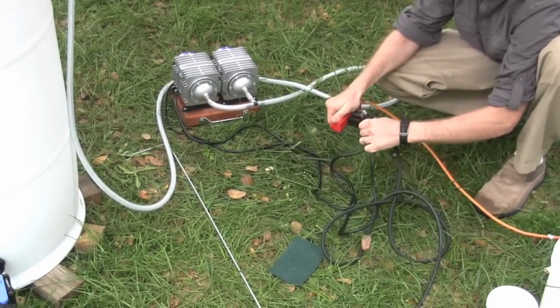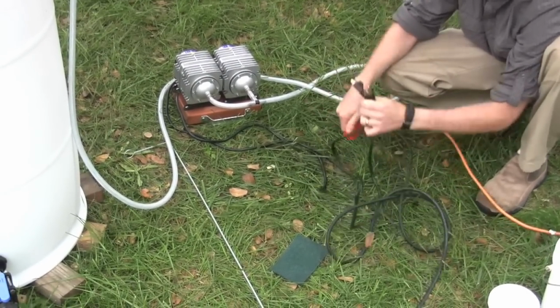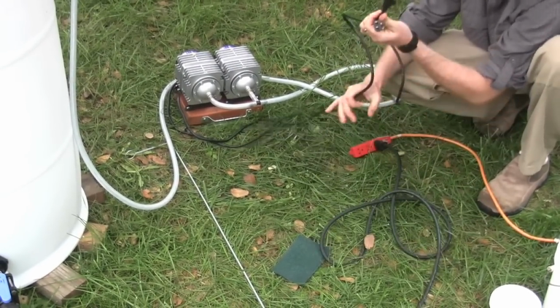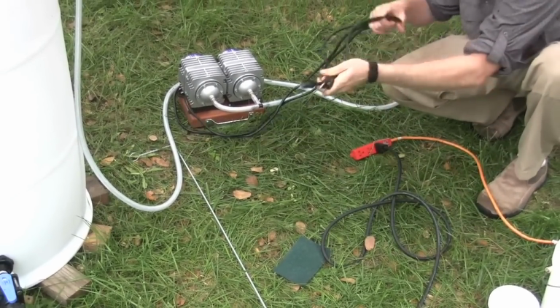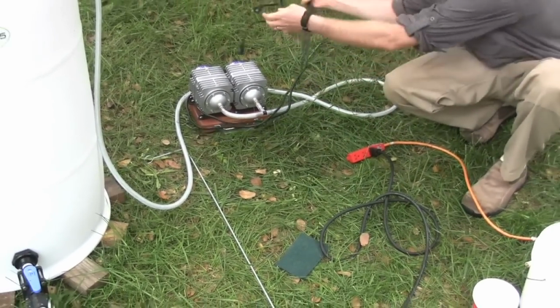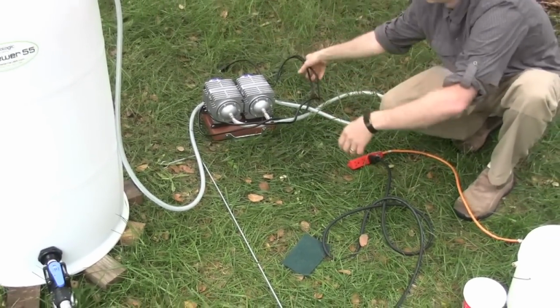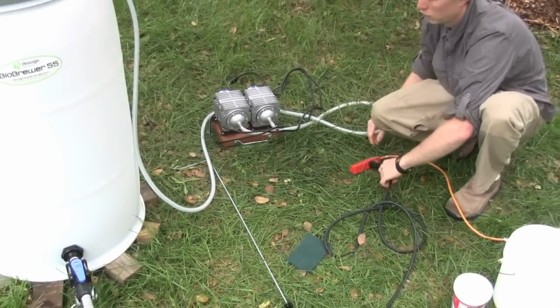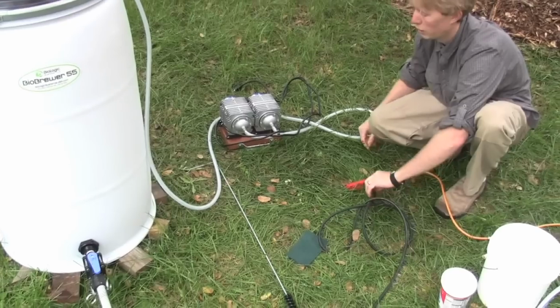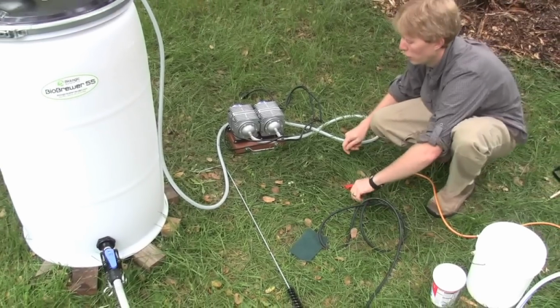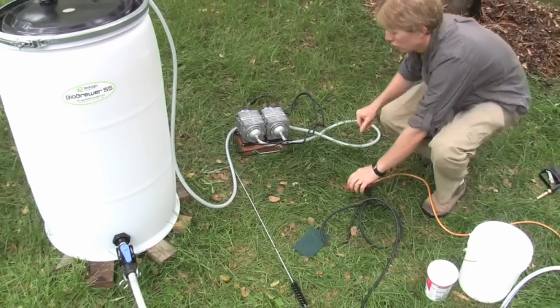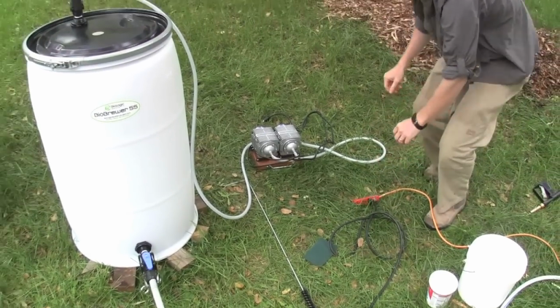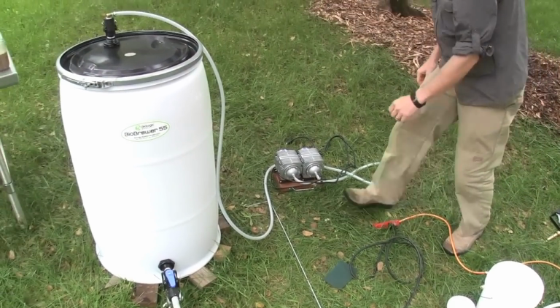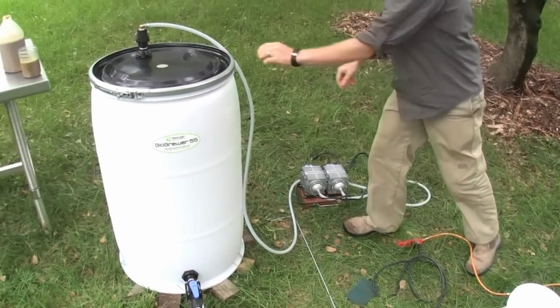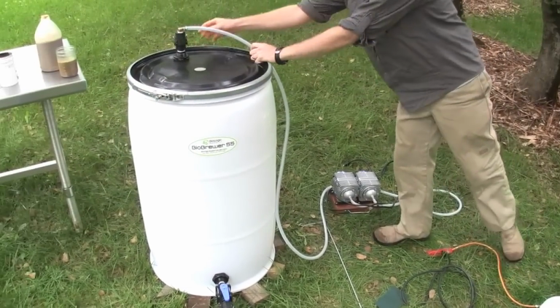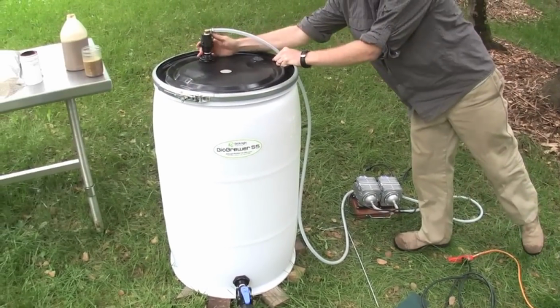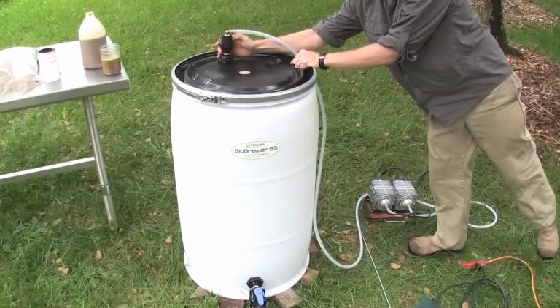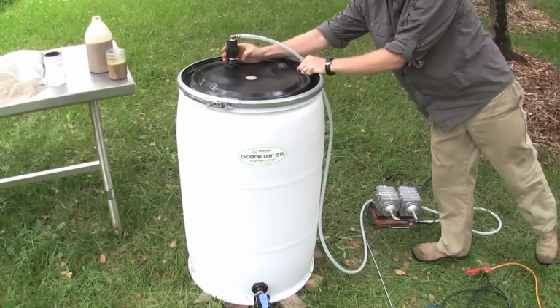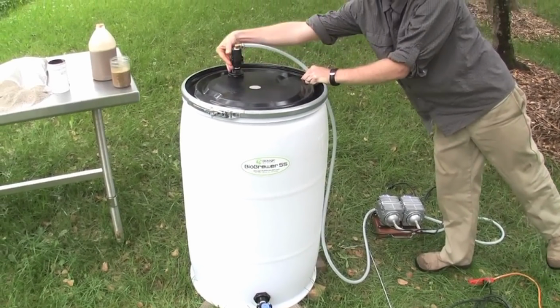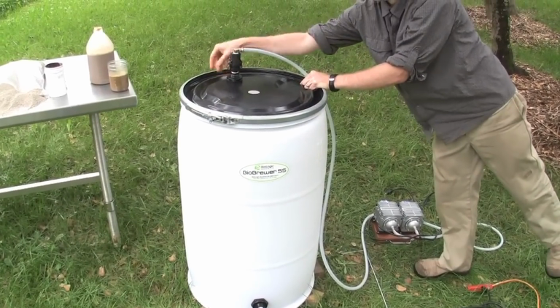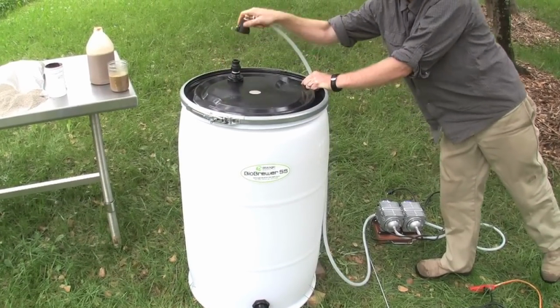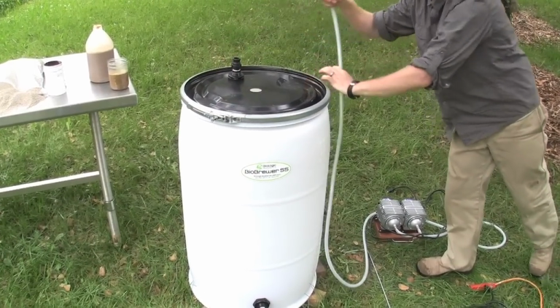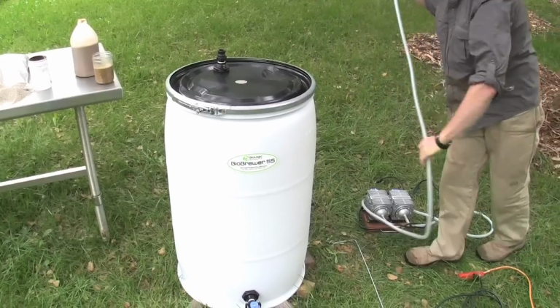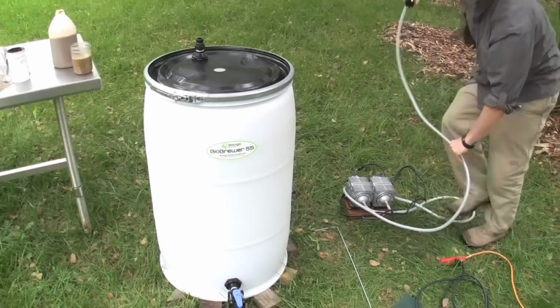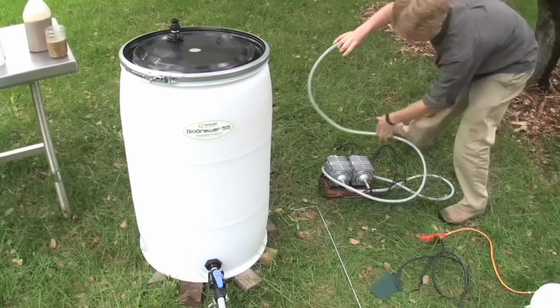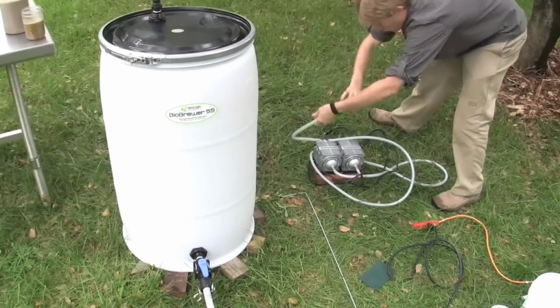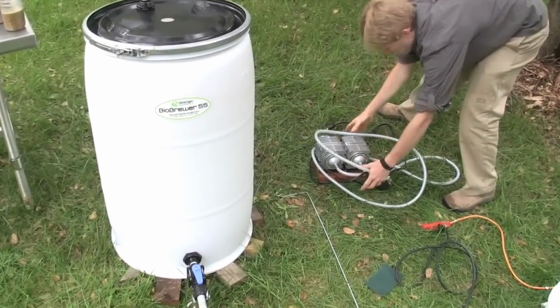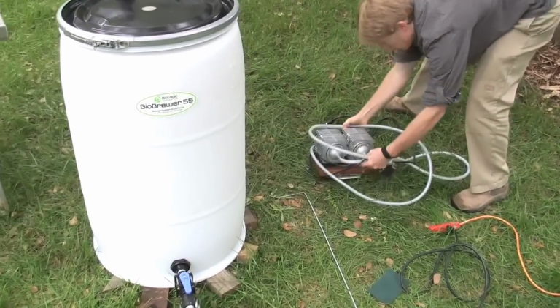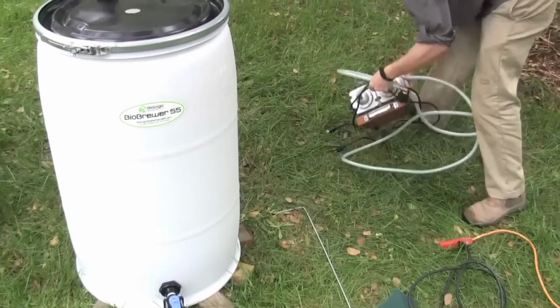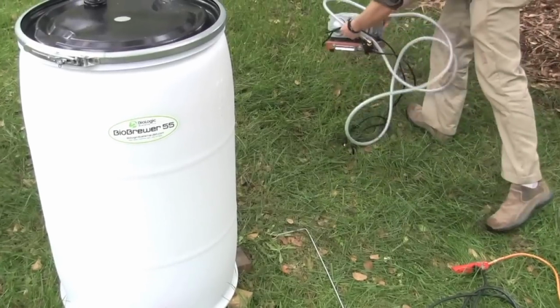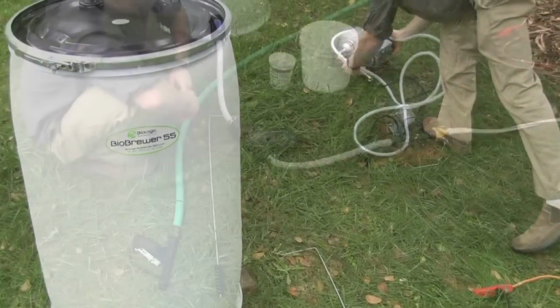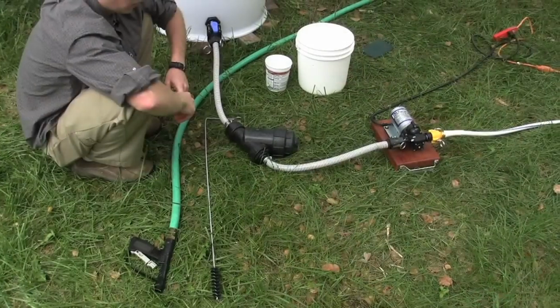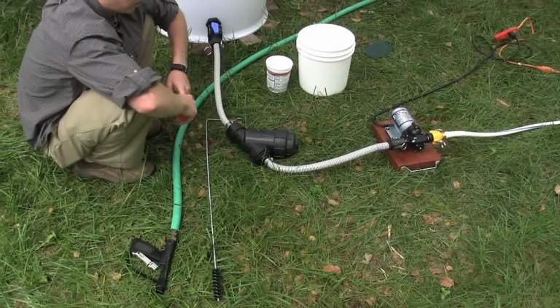First, unplug both of the air blowers, leaving the spray pump plugged in. Disconnect the air pump from the top of the barrel. Move the pump aside.